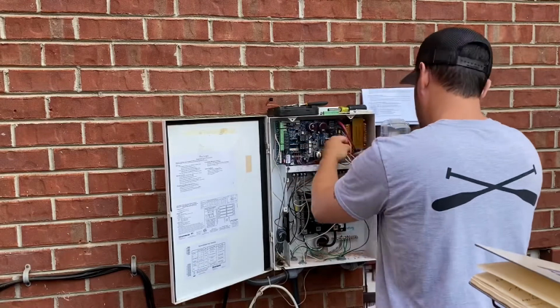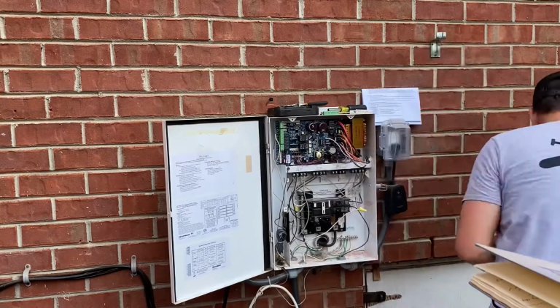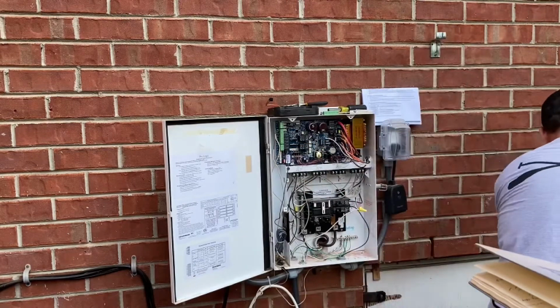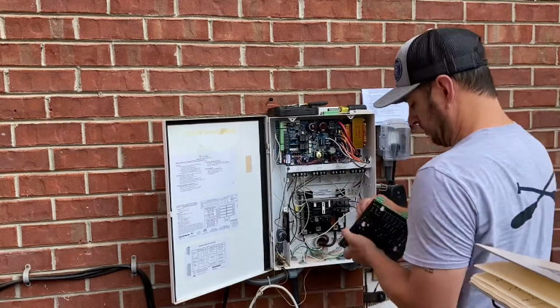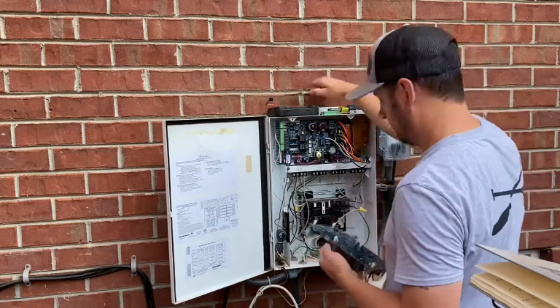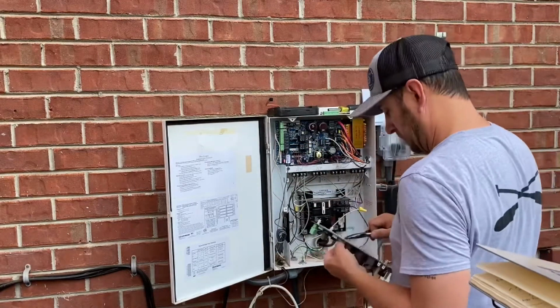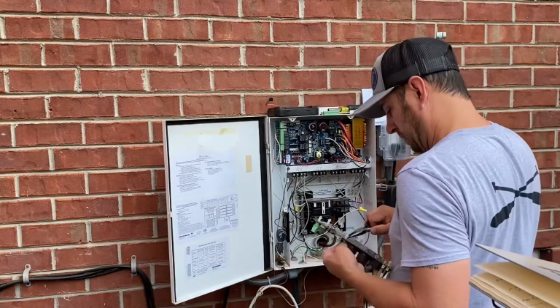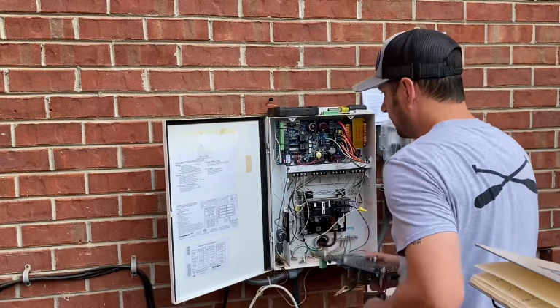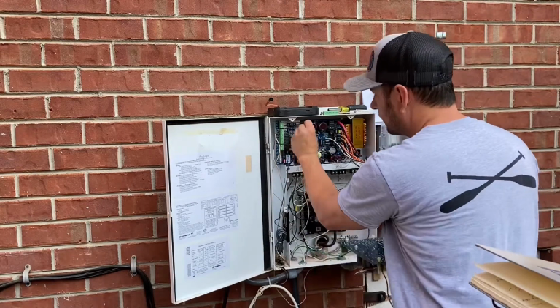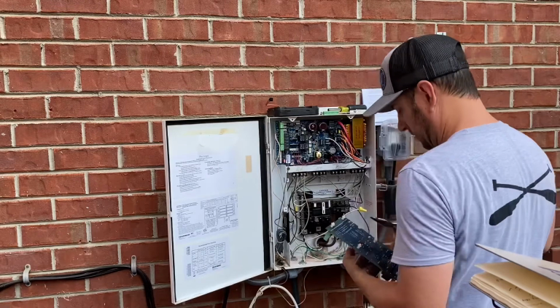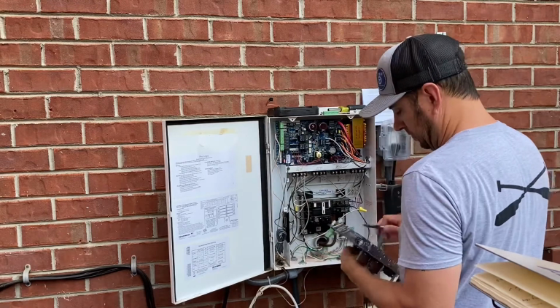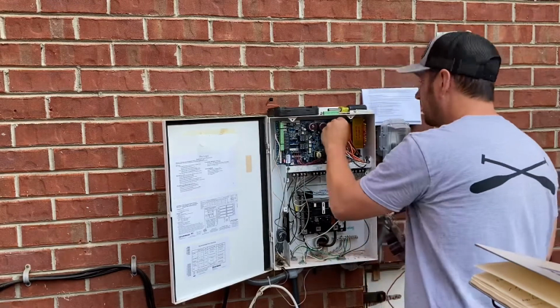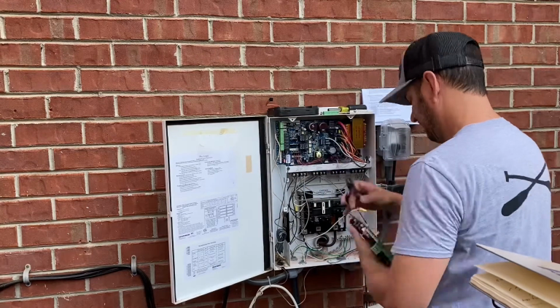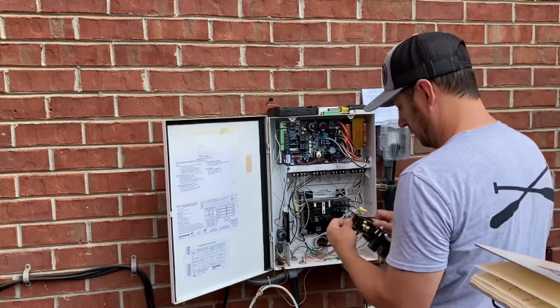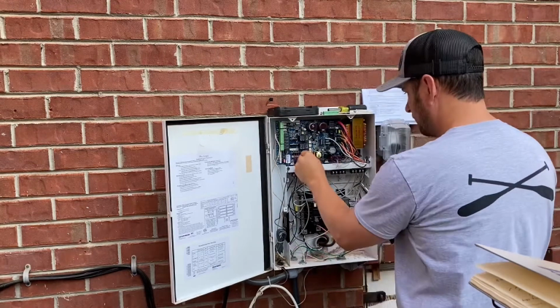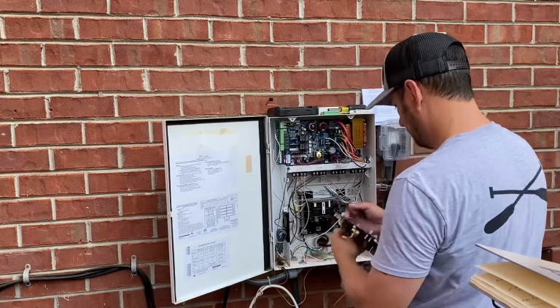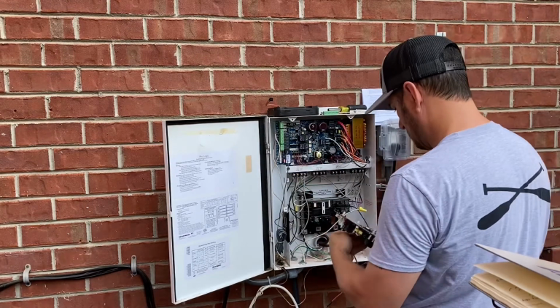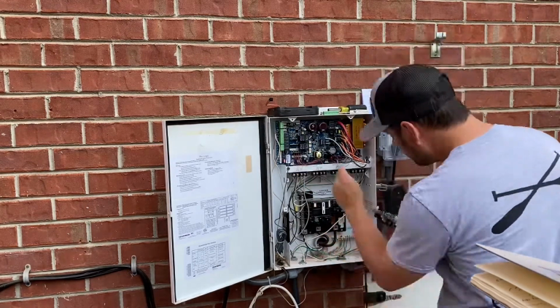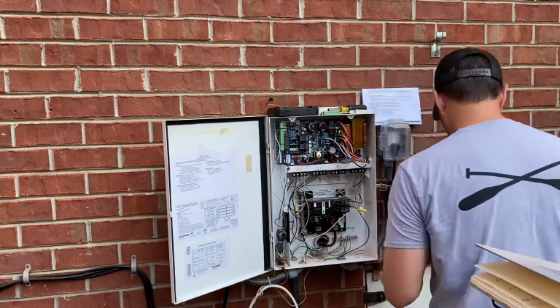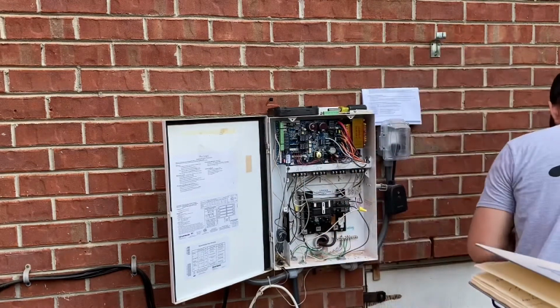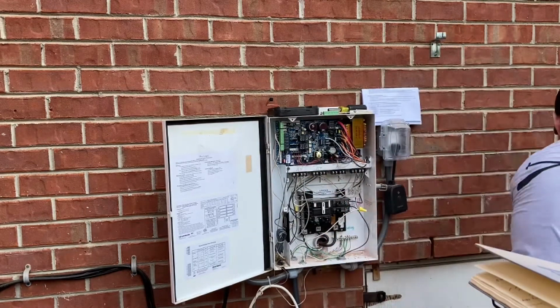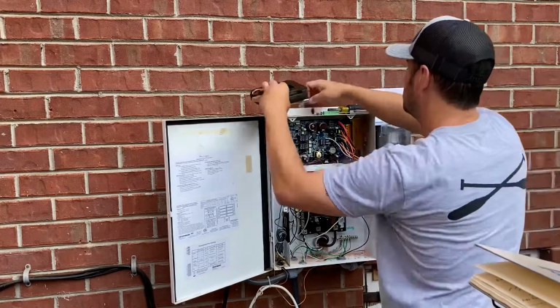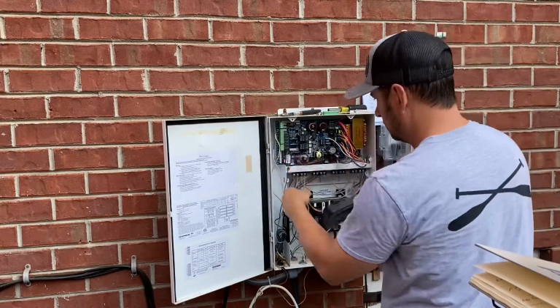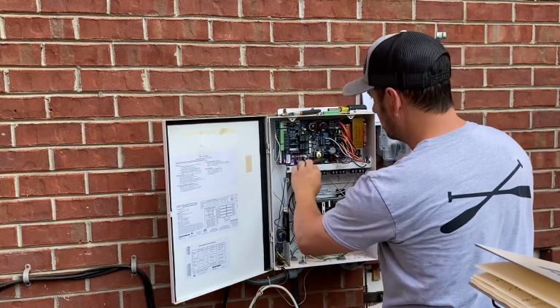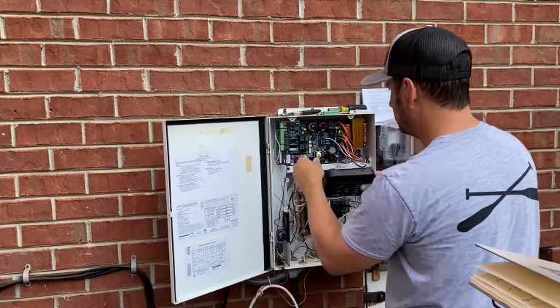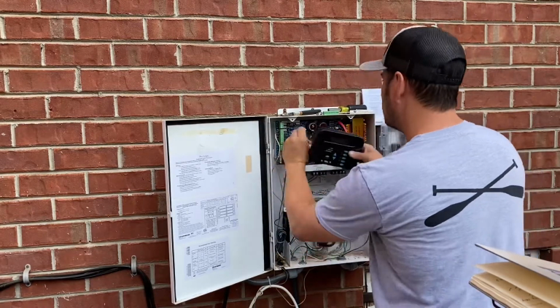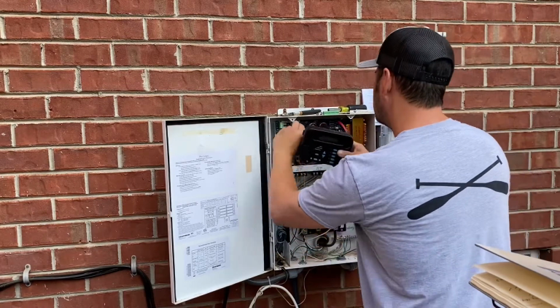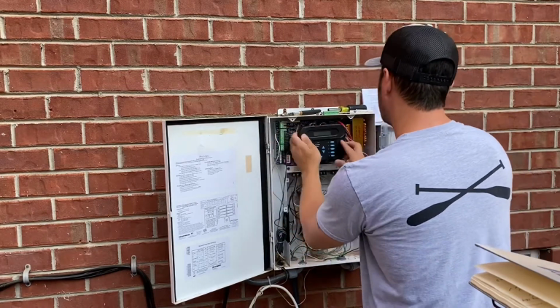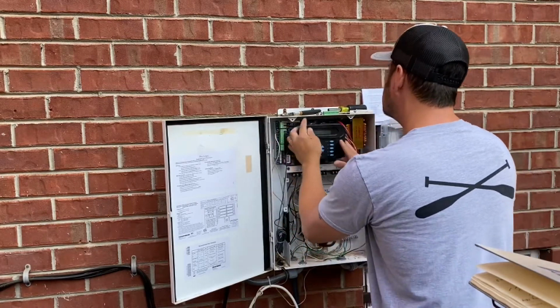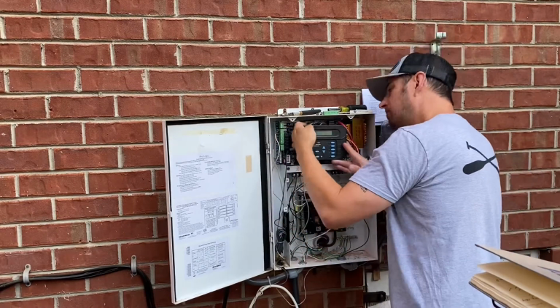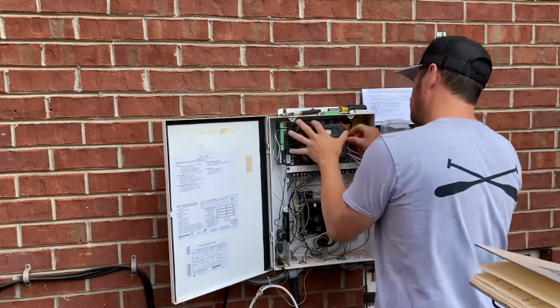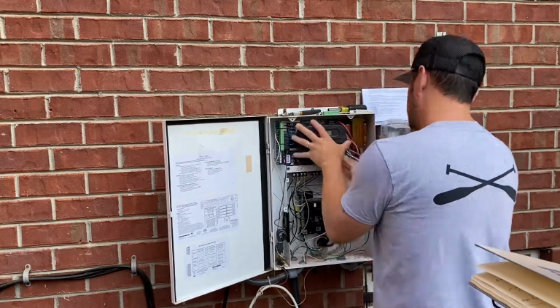Once the wiring's done, there are four little feet that hold the display. Using needle nose pliers they pop off really easily — then put those on the new board. Then plug the display in and seat it back on those little pegs.